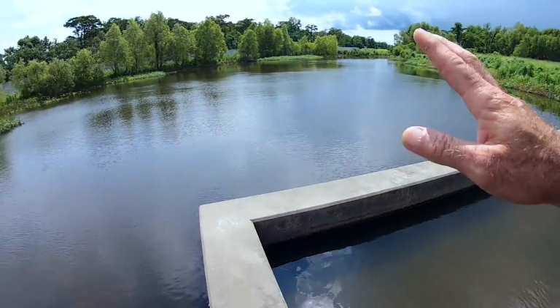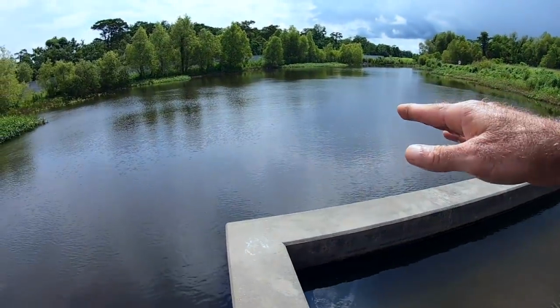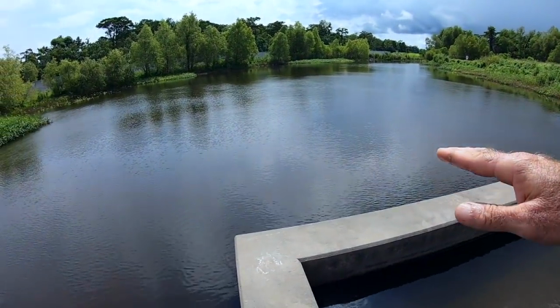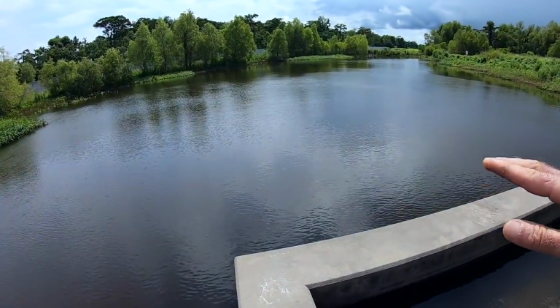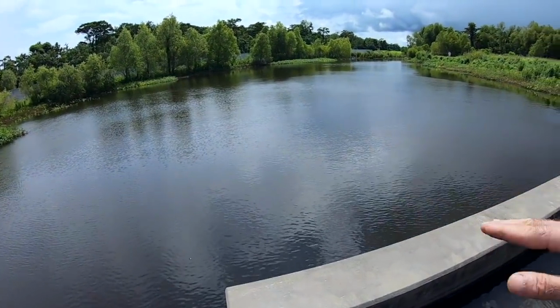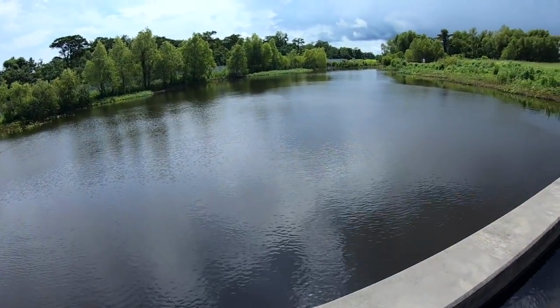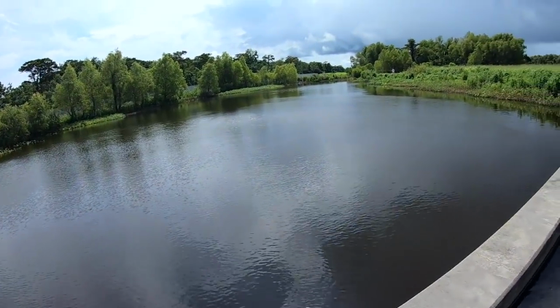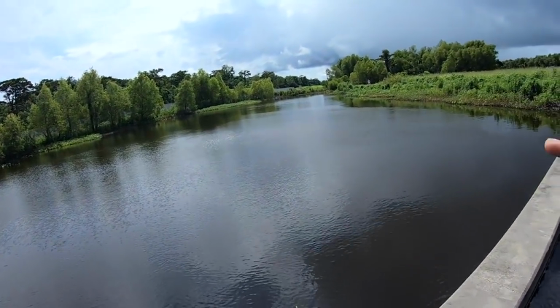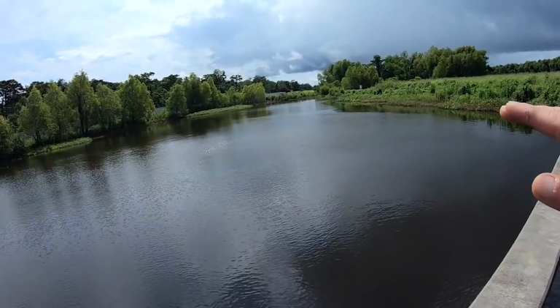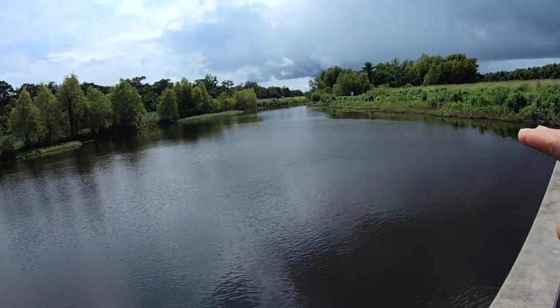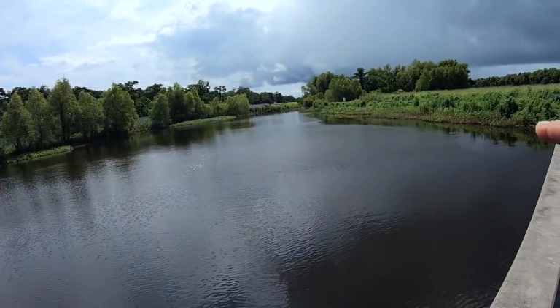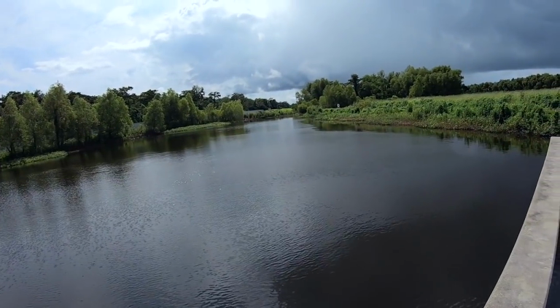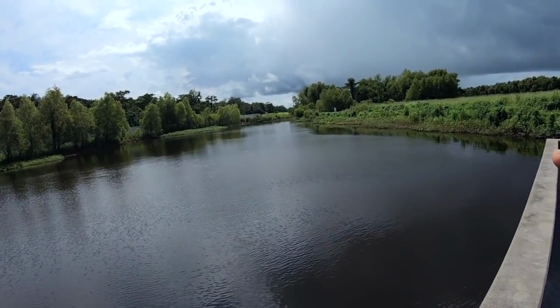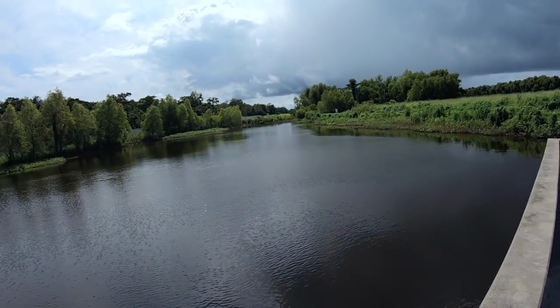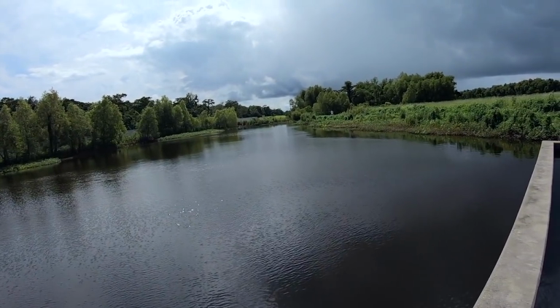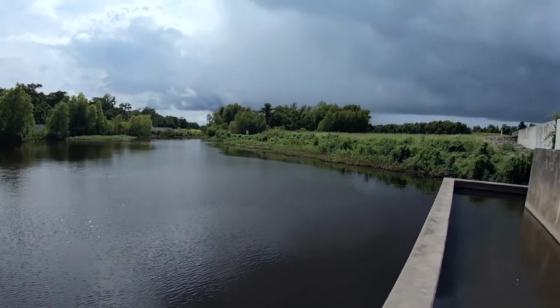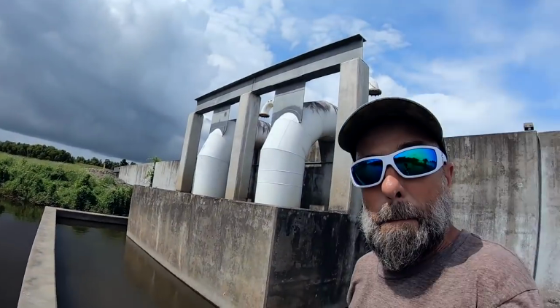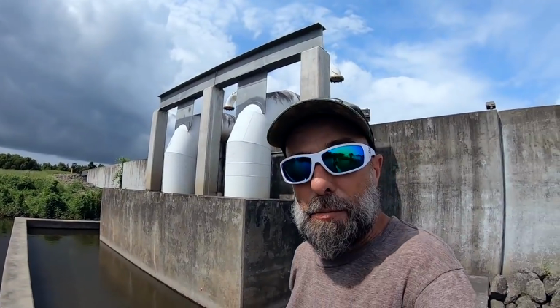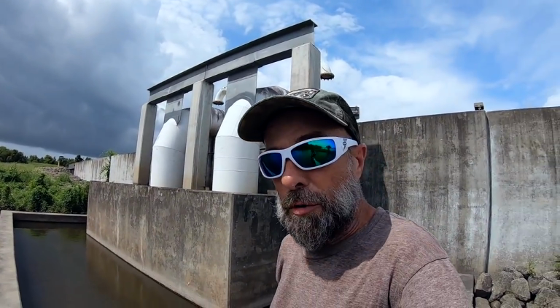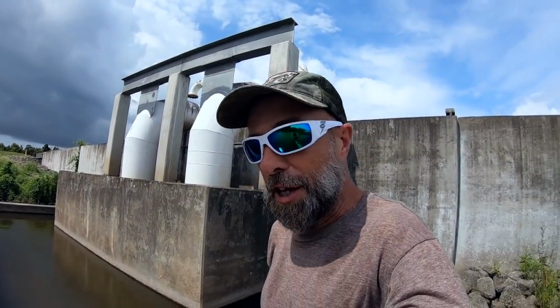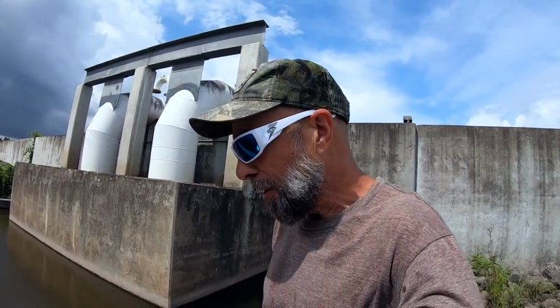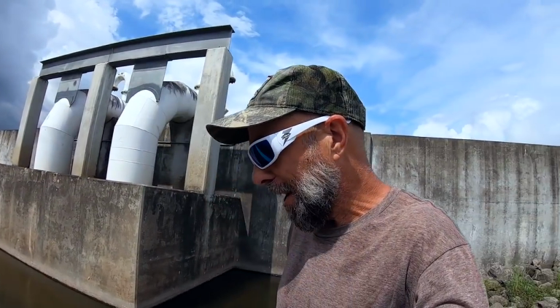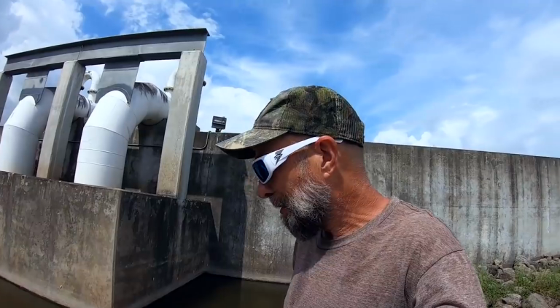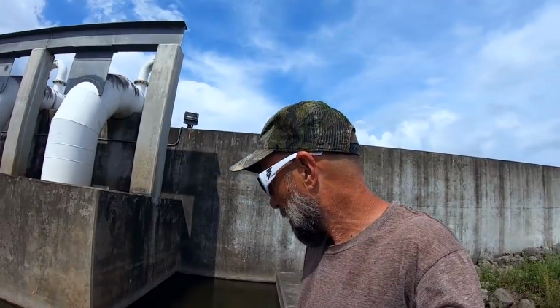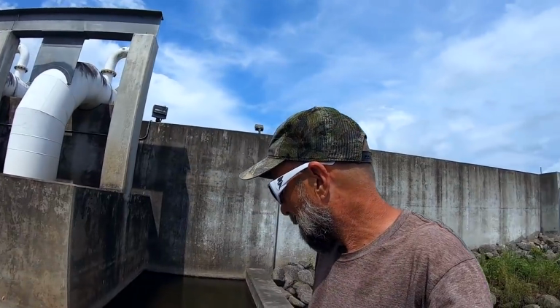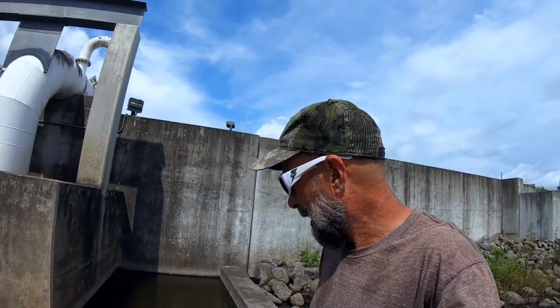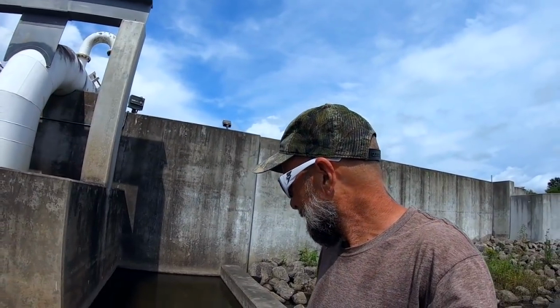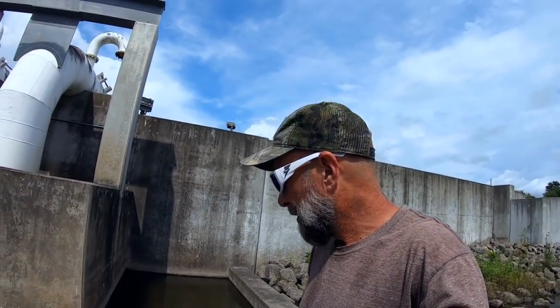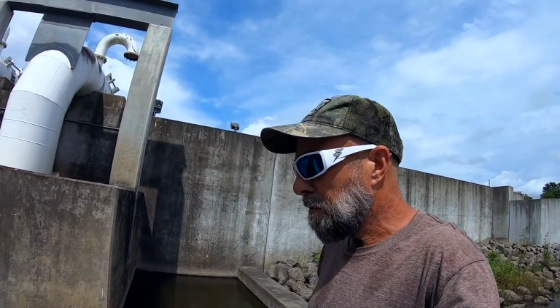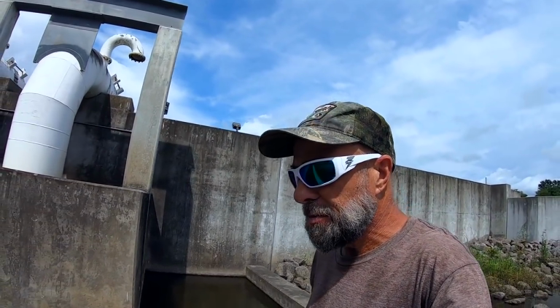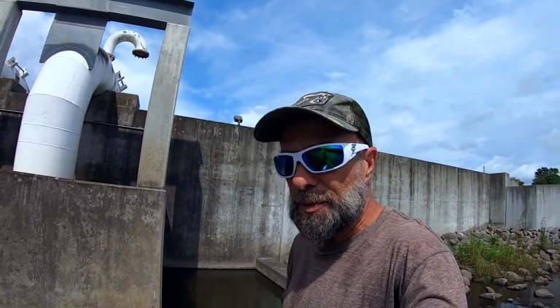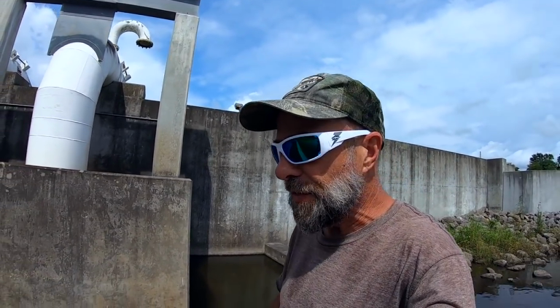Now there are bass in here and gar. And this spot does come with its own alligator — maybe more than one alligator. But there's one out there right now. It's not very big, just about maybe six feet.